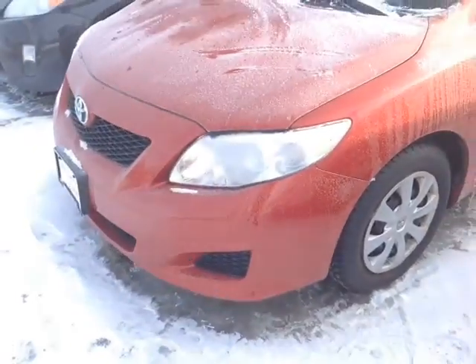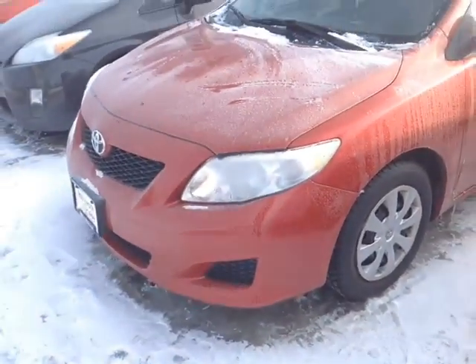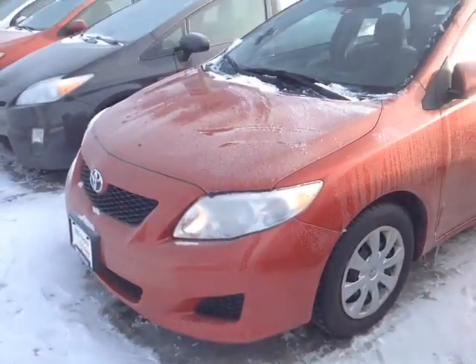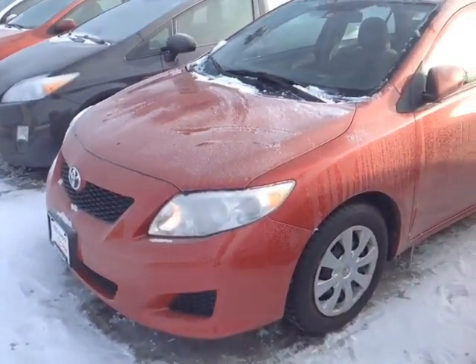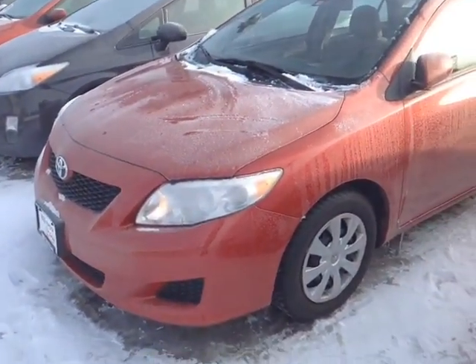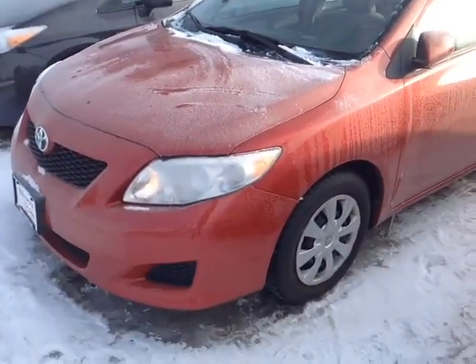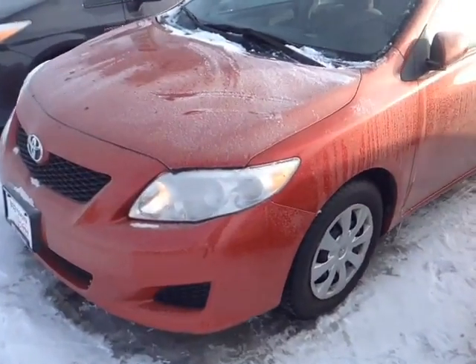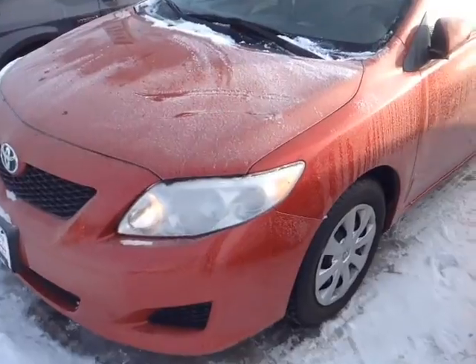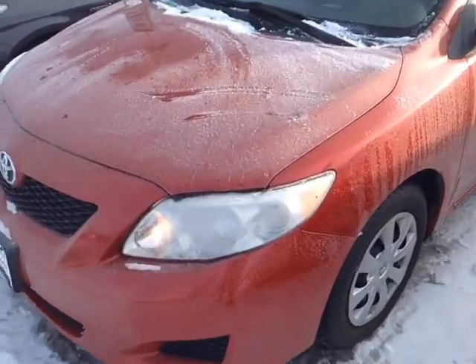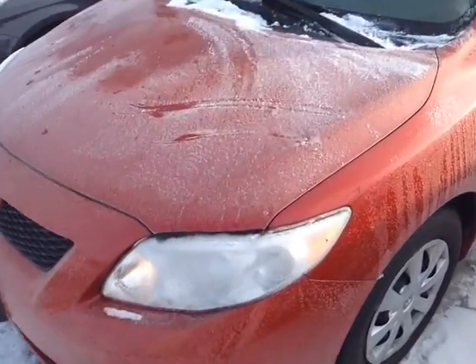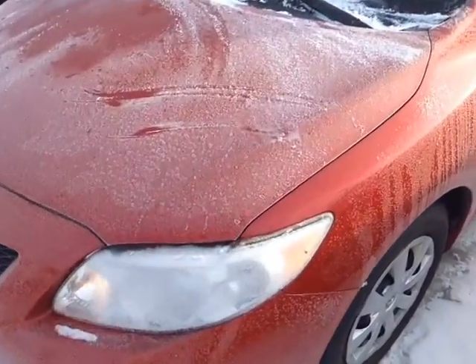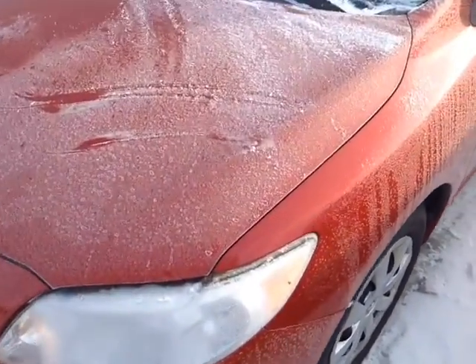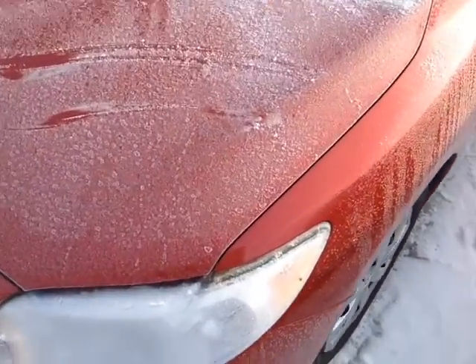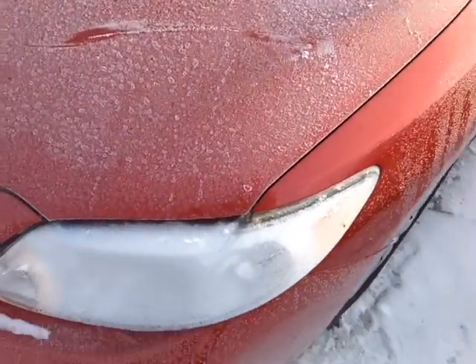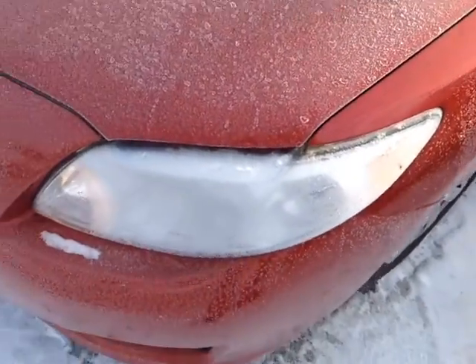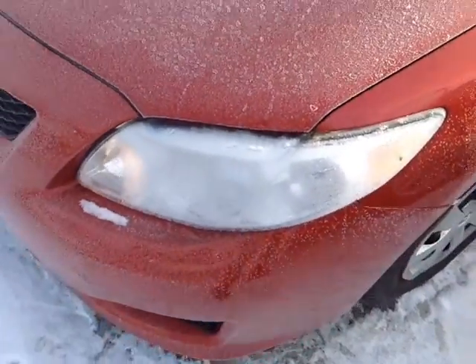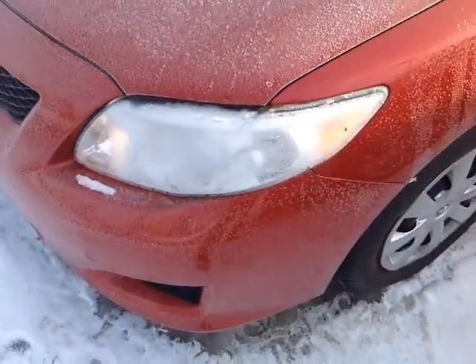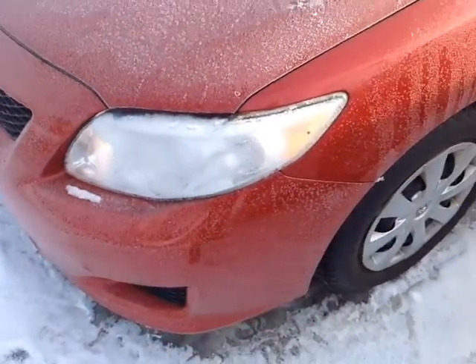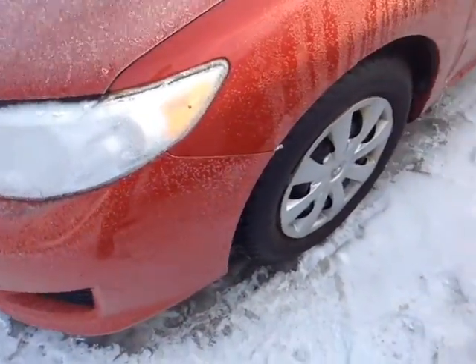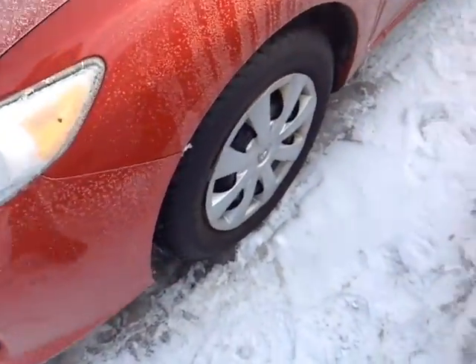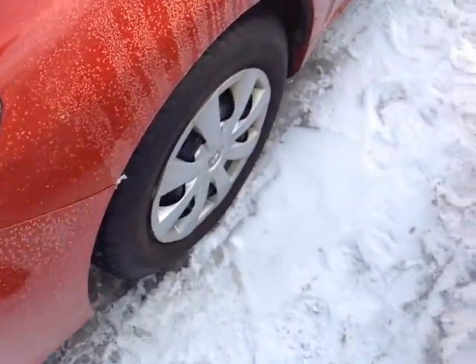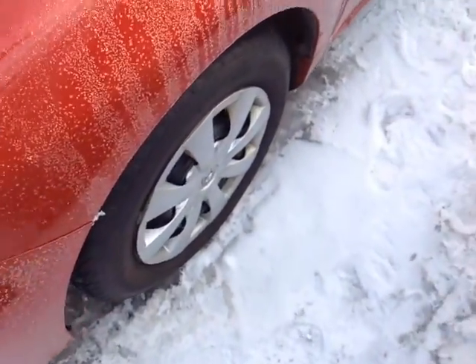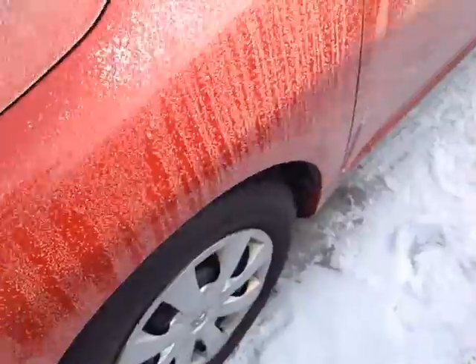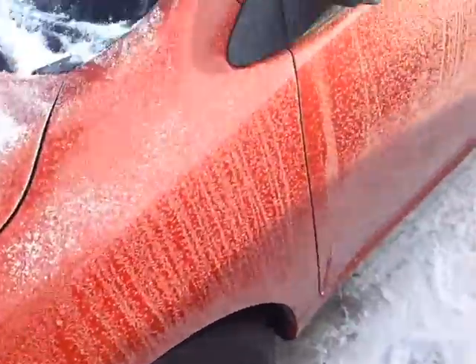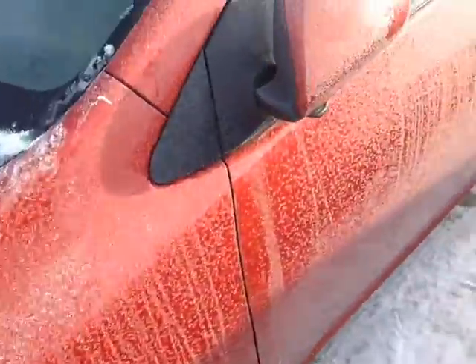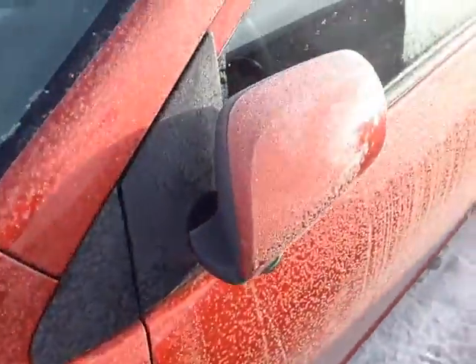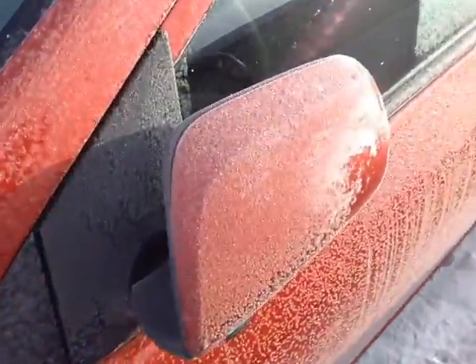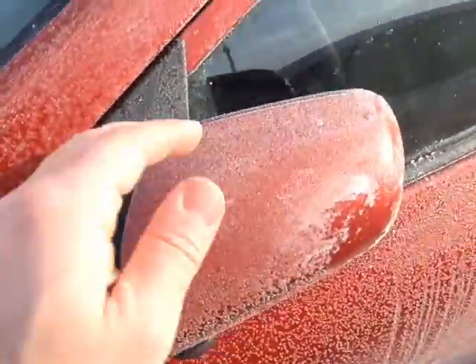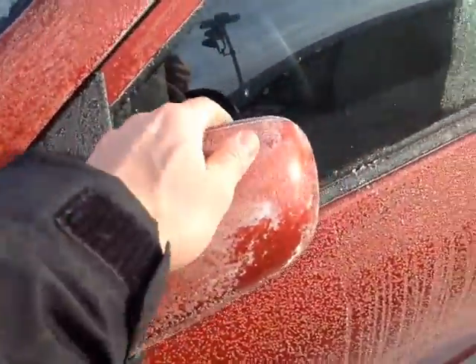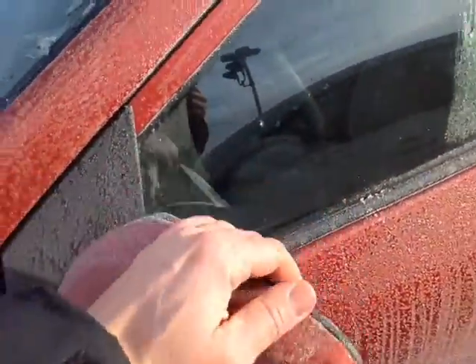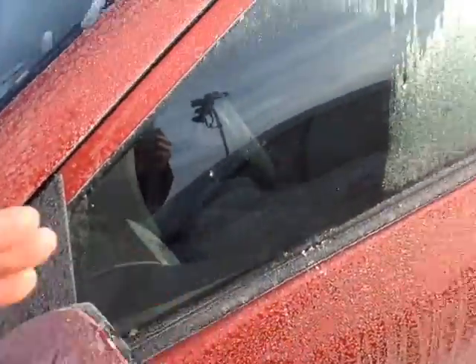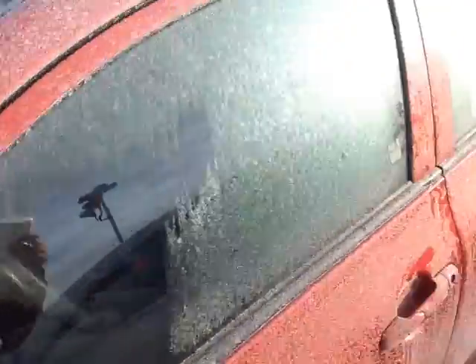Here it is John — this is a pre-owned 2010 Toyota Corolla. This one is a Barcelona red metallic color, features halogen headlamps, 15-inch wheels with wheel covers, keyless entry, and fold-away side view mirrors.